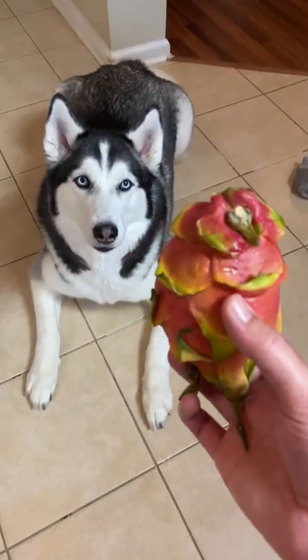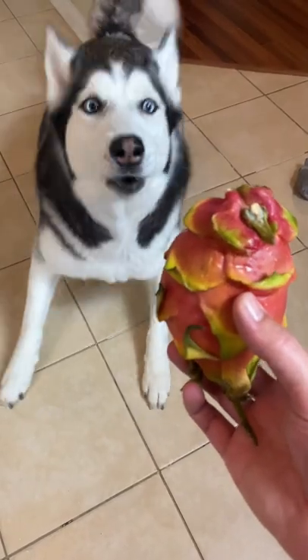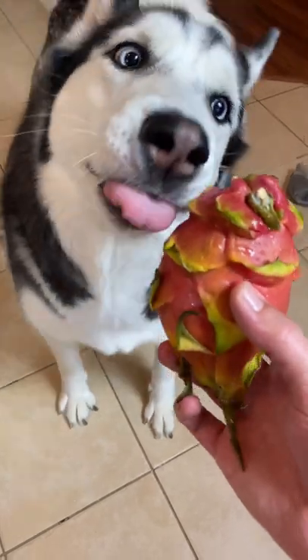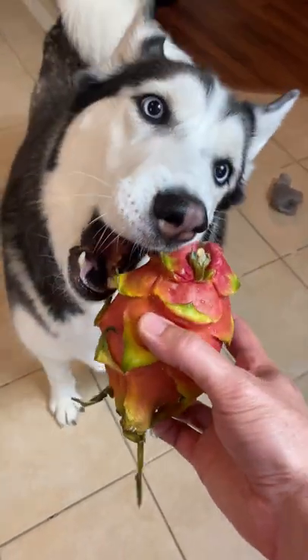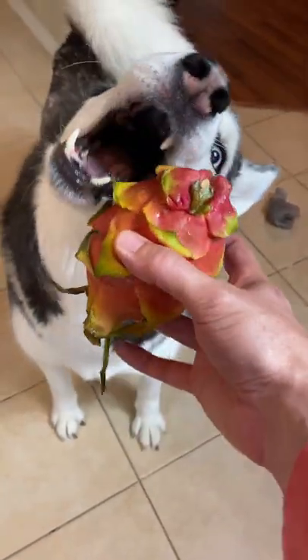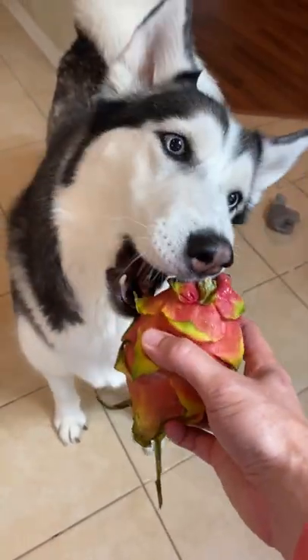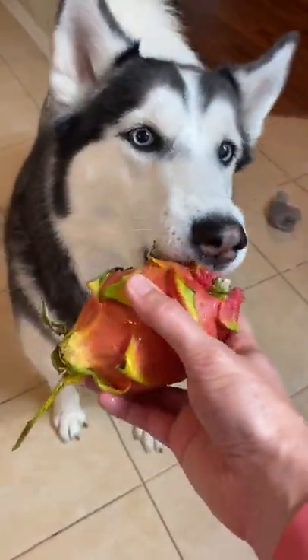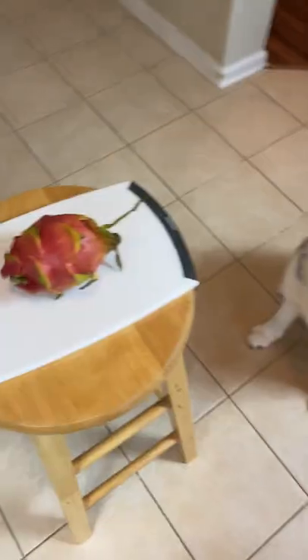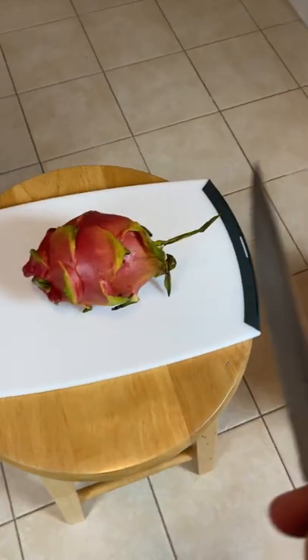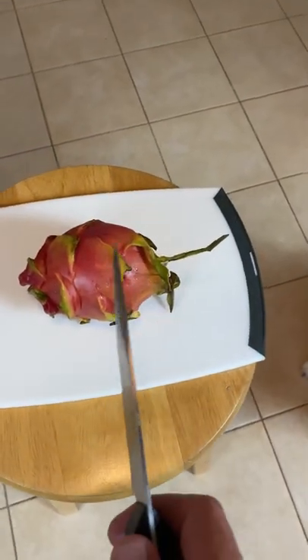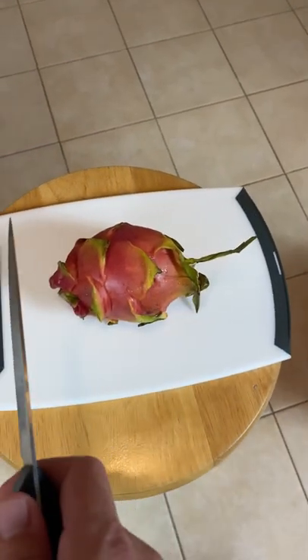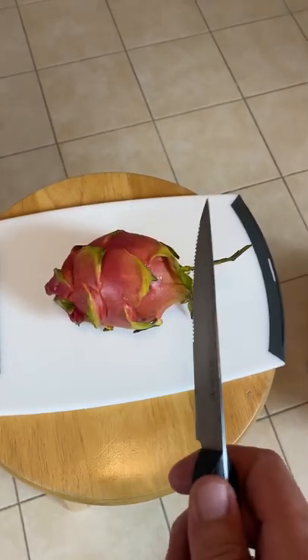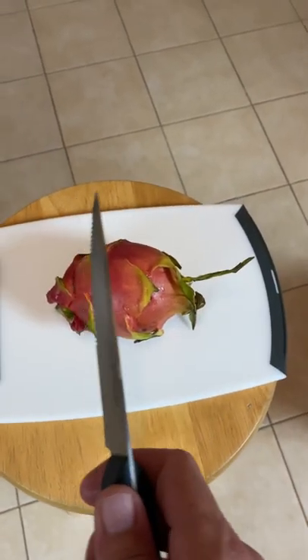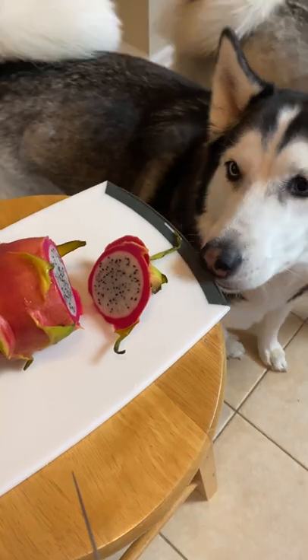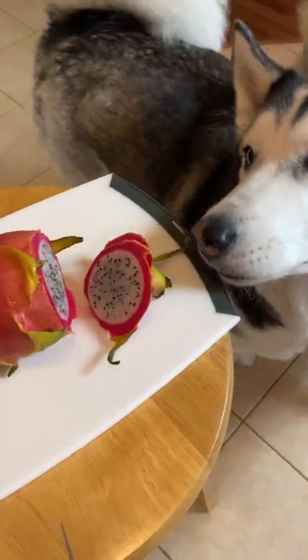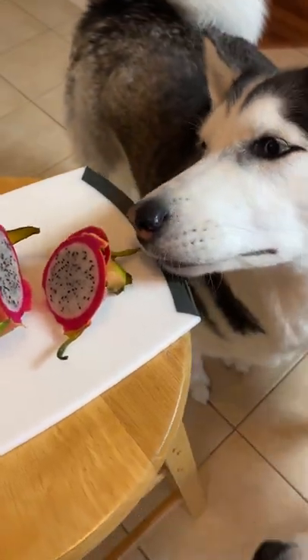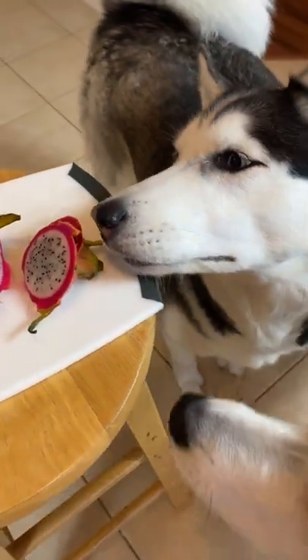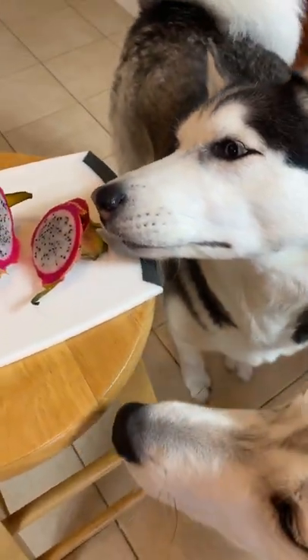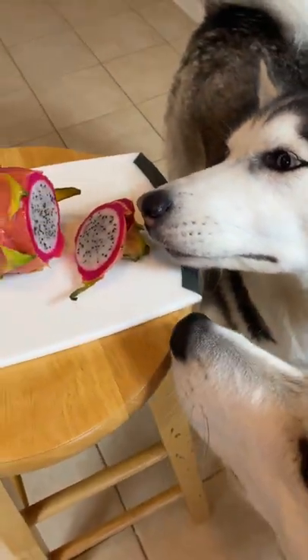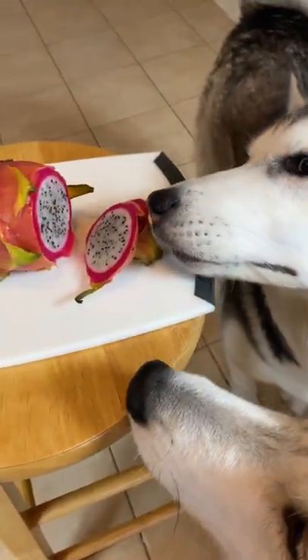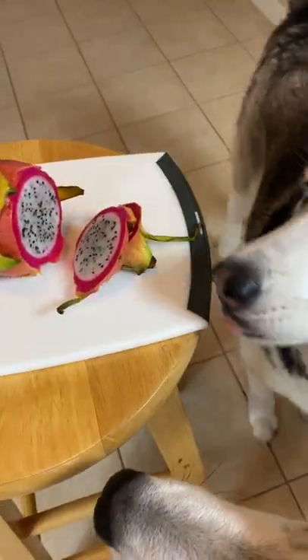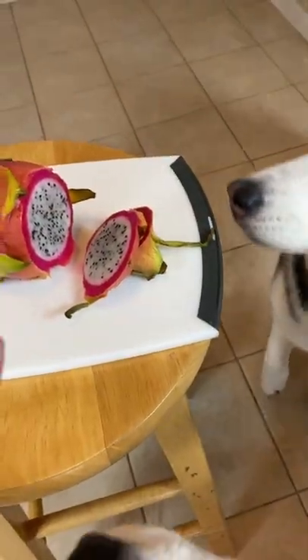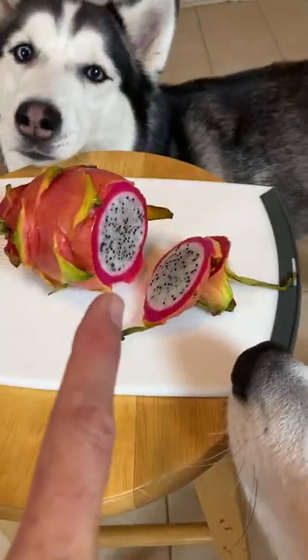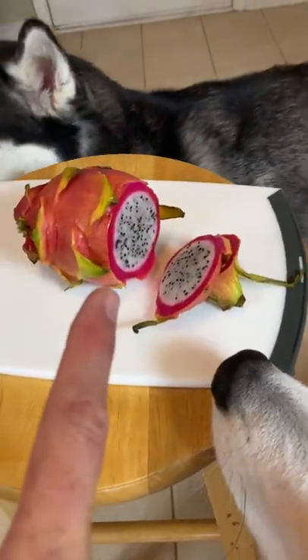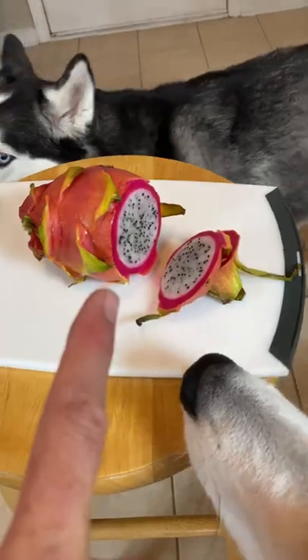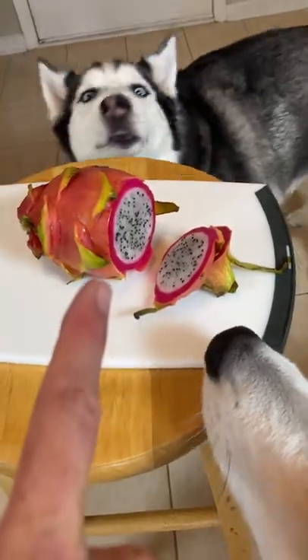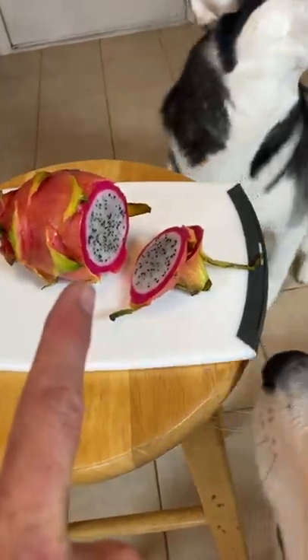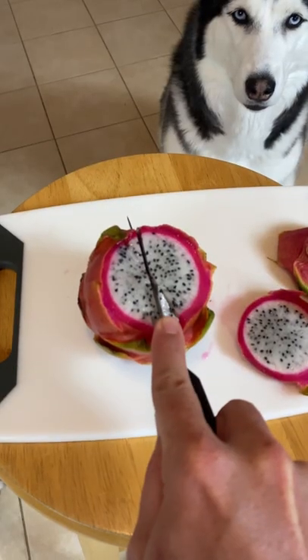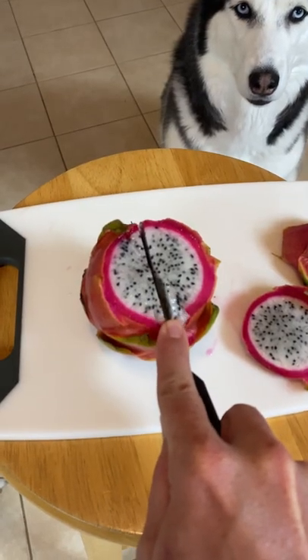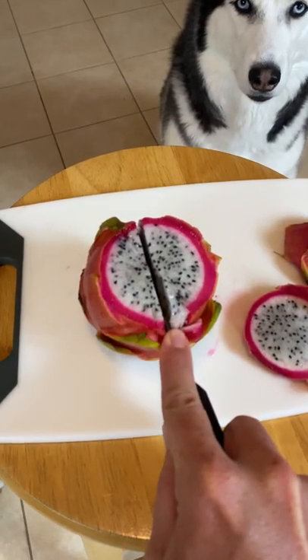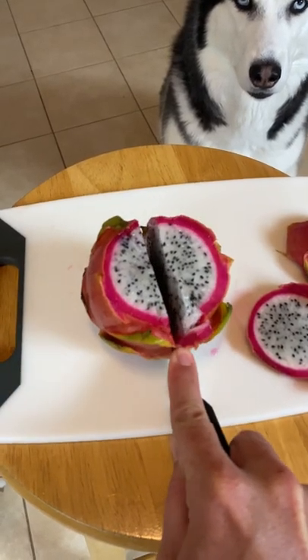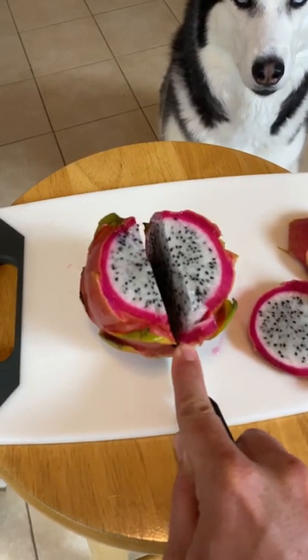I have no idea, dude. First step is to cut off each side. Oh, look at that! What is that? It looks like cookies and cream Oreo ice cream in there!